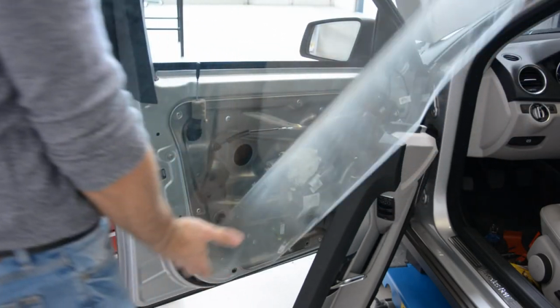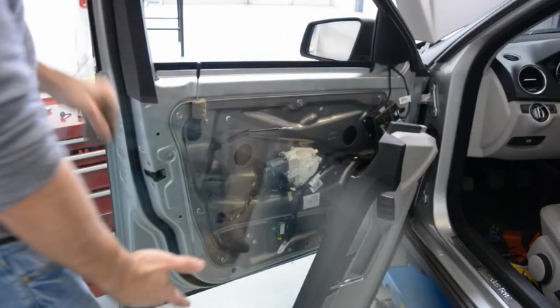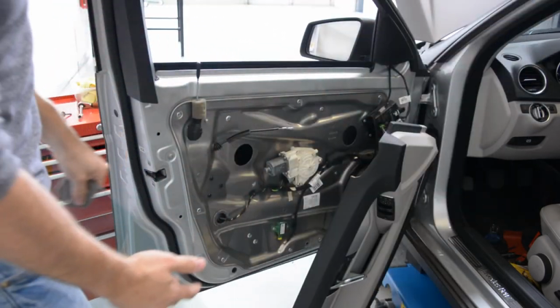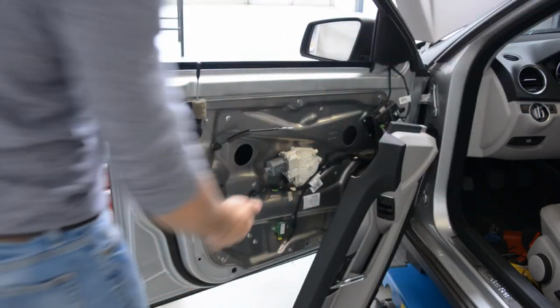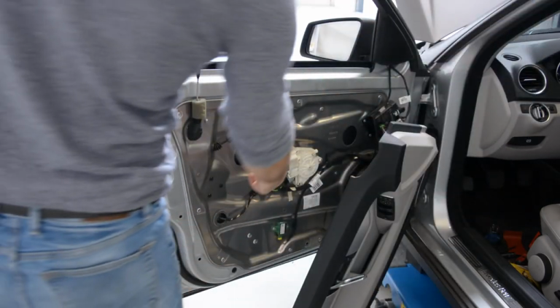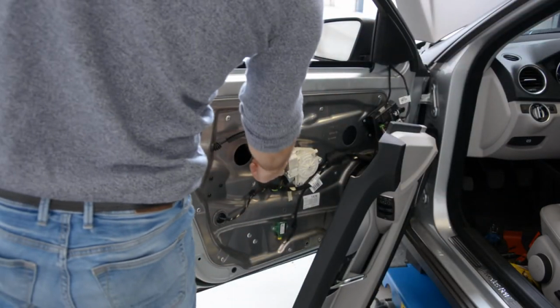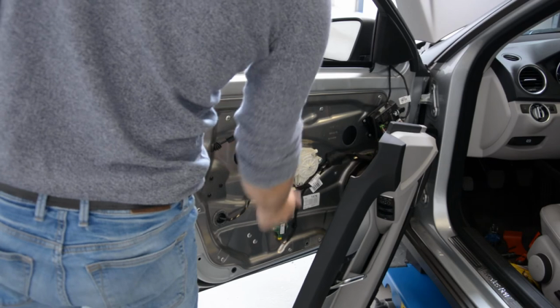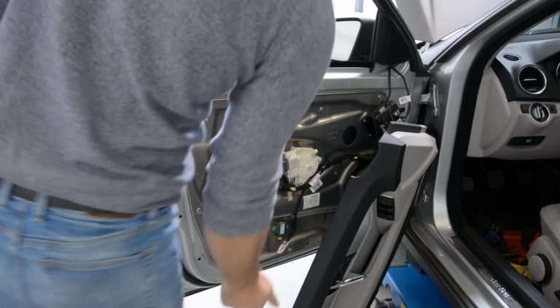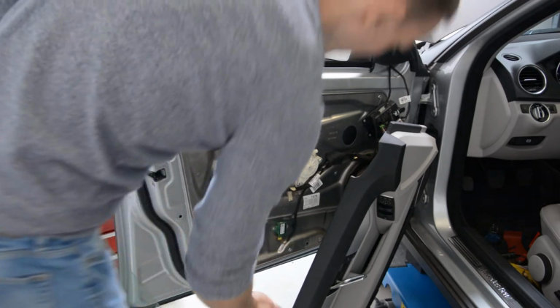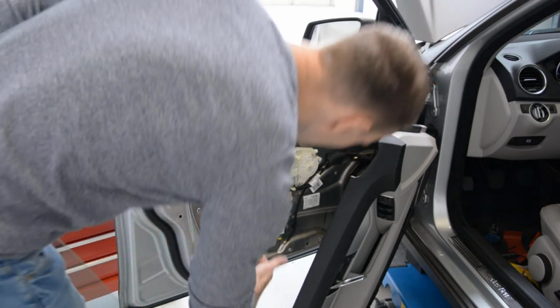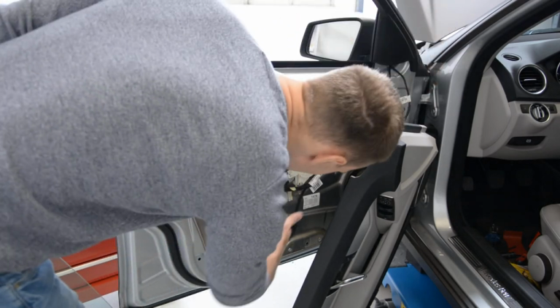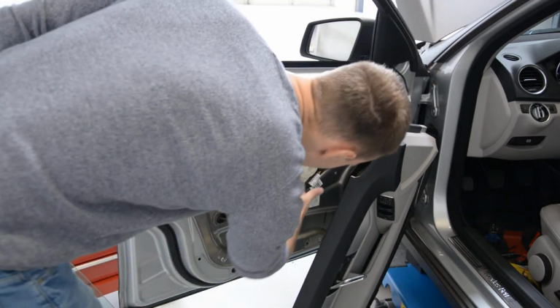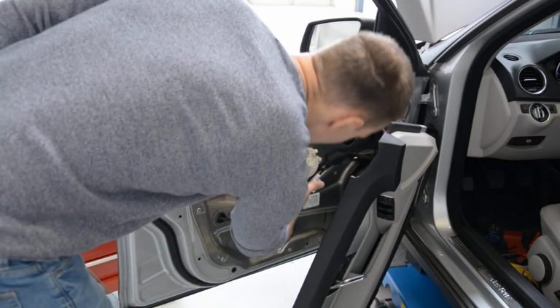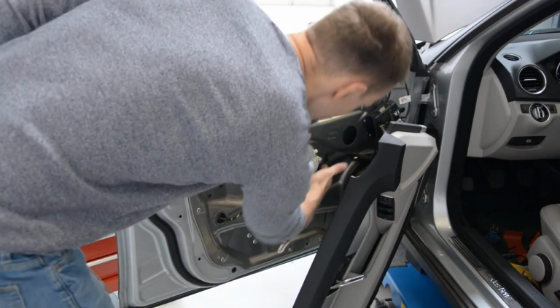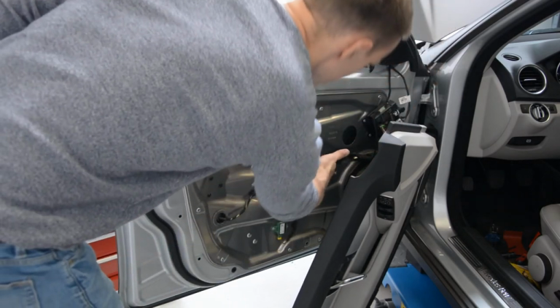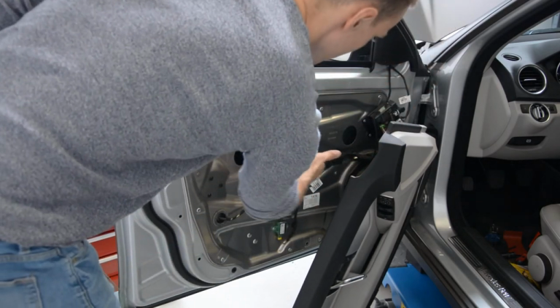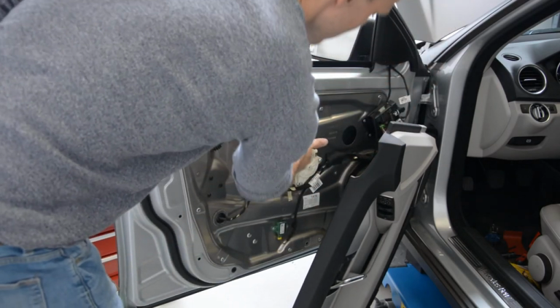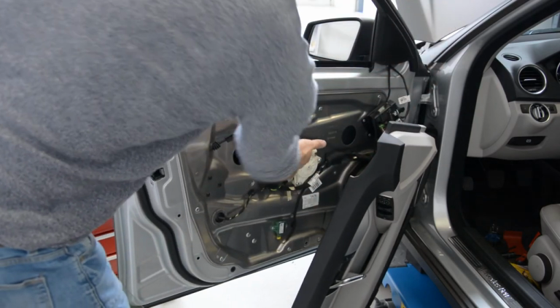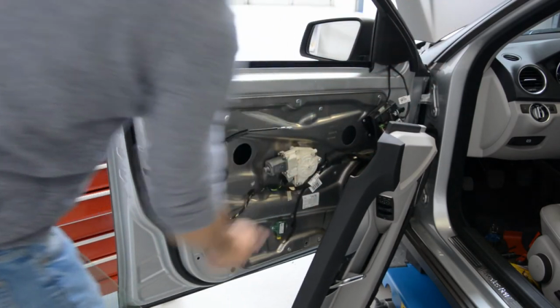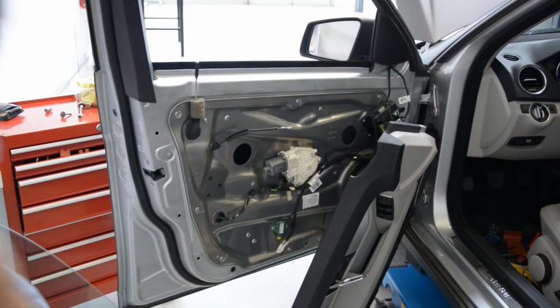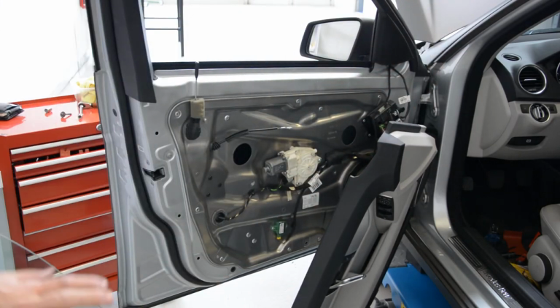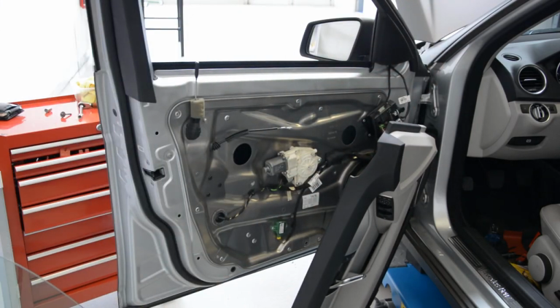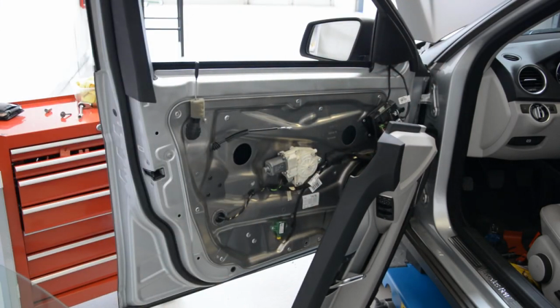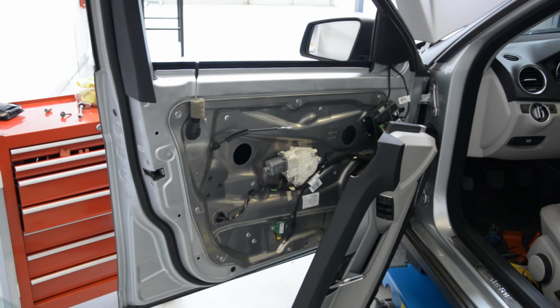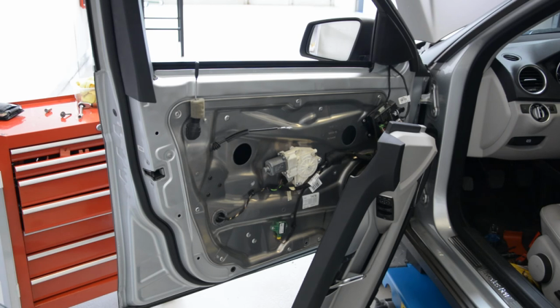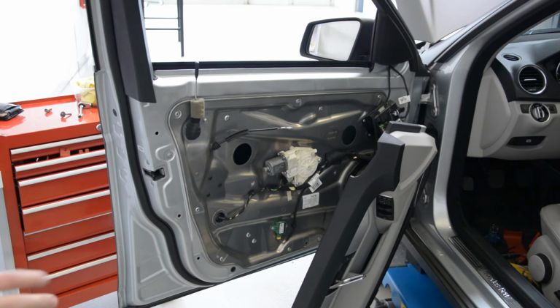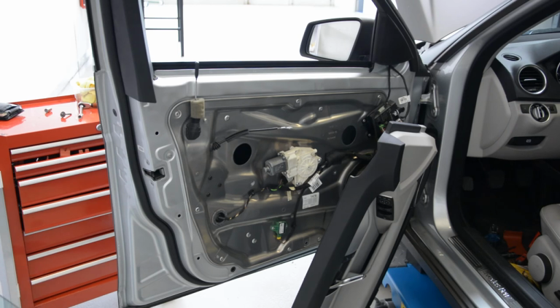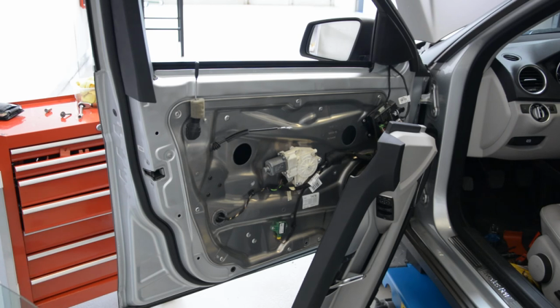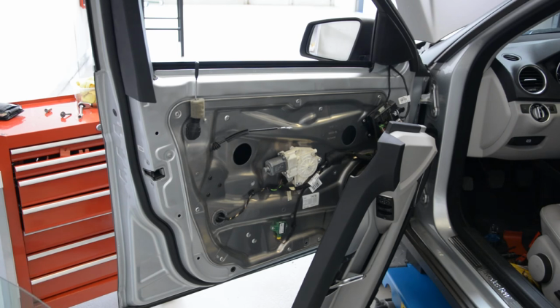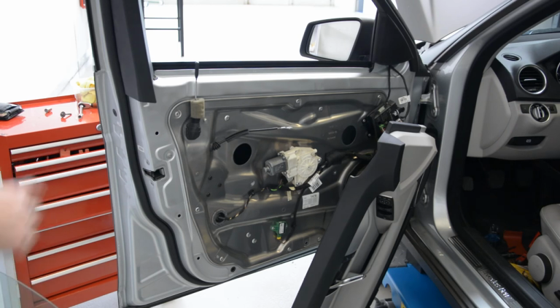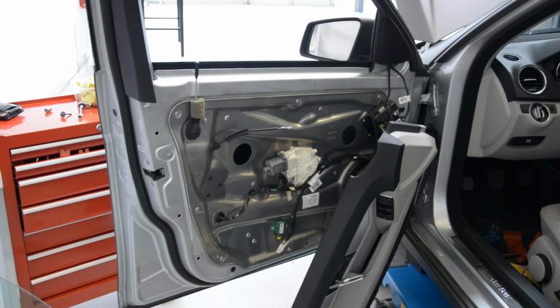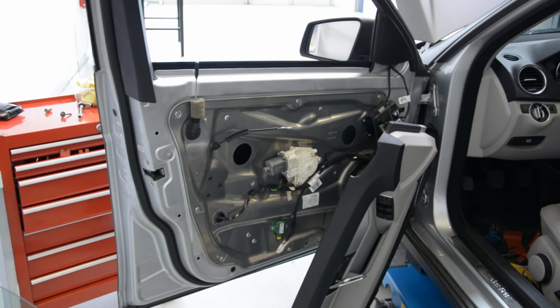So you can remove this motor just by unscrewing these three screws. It's very simple — I will not show you this, it's basically straightforward.